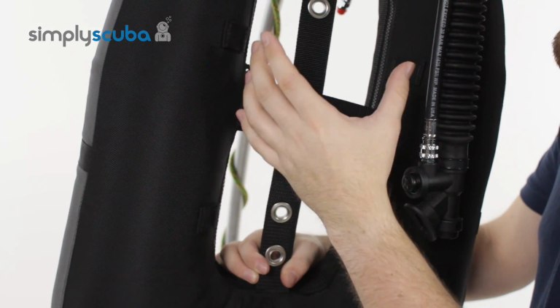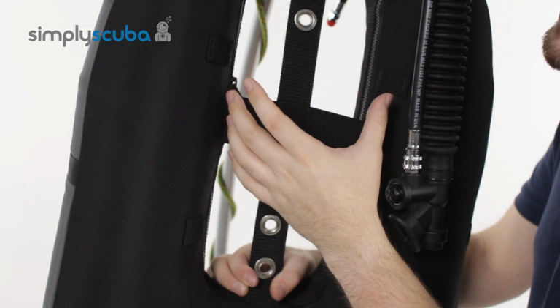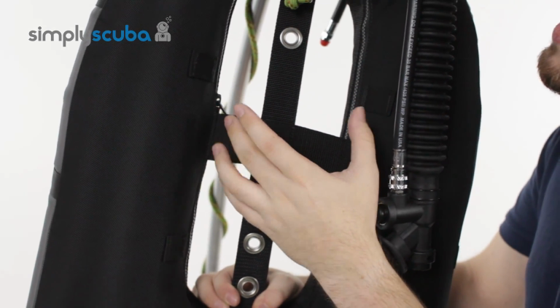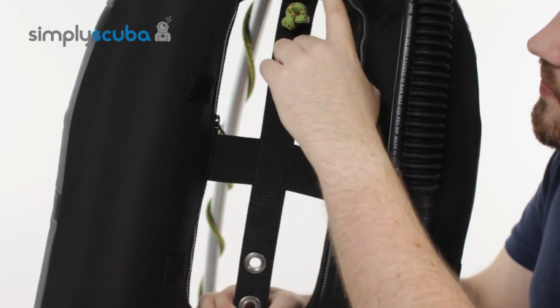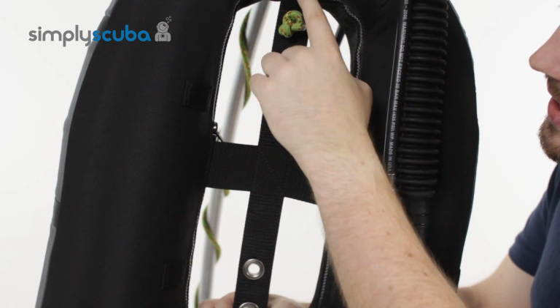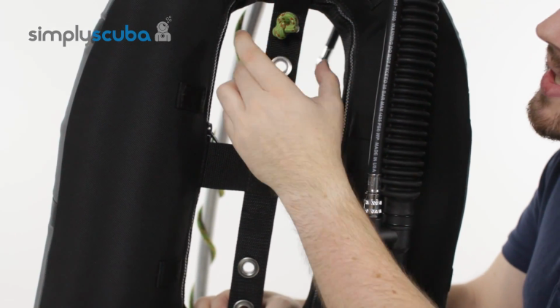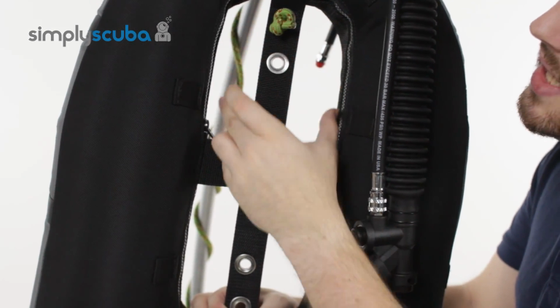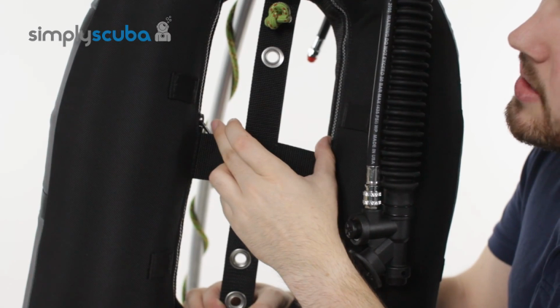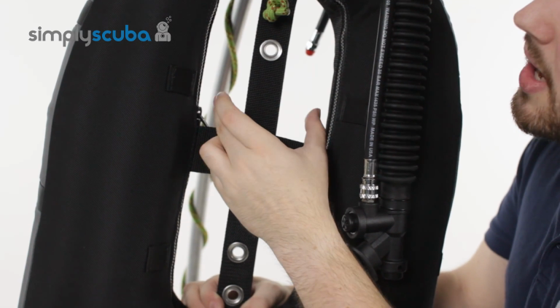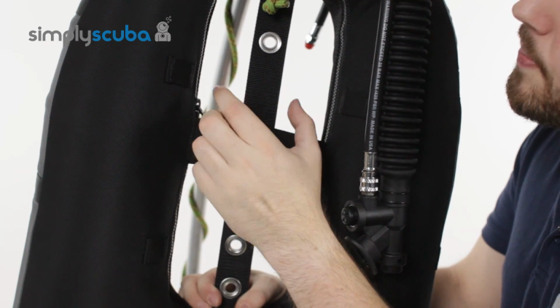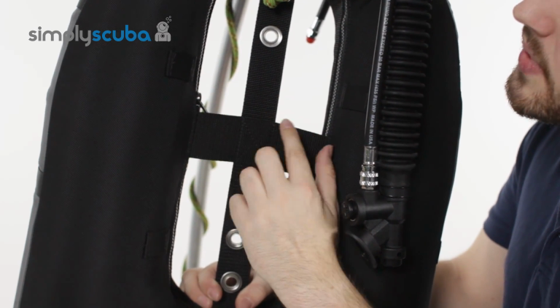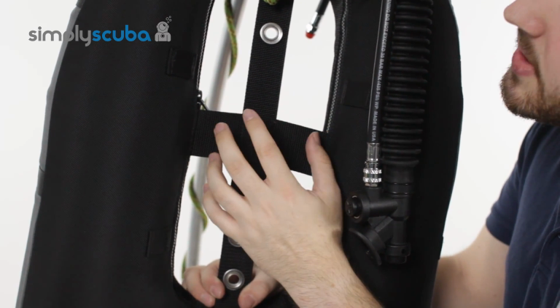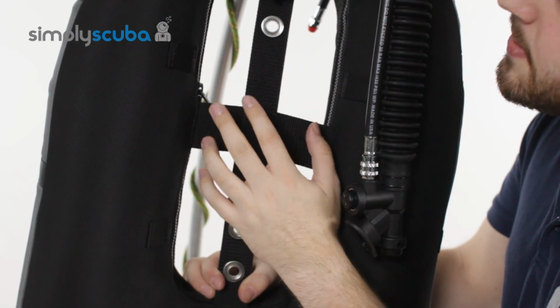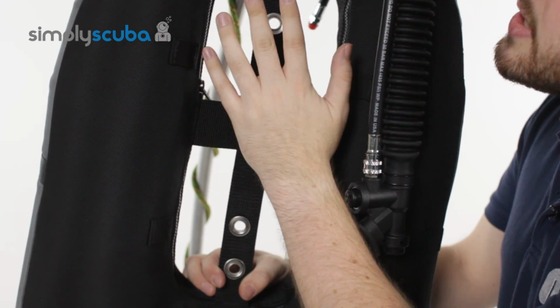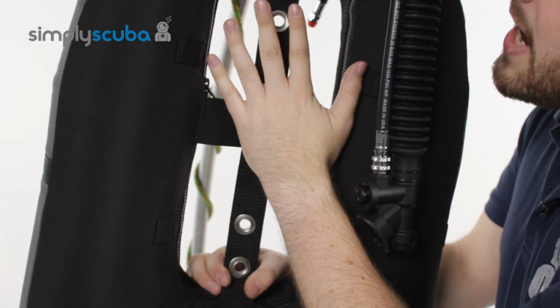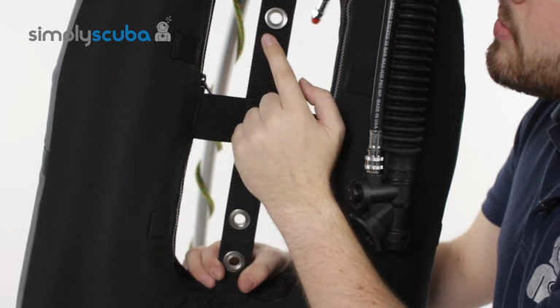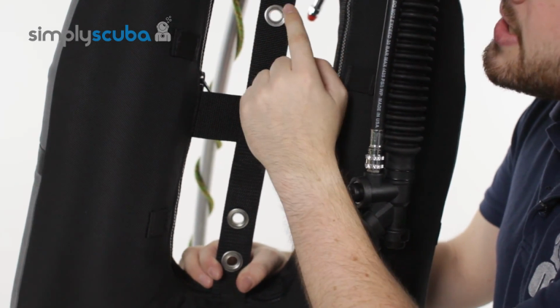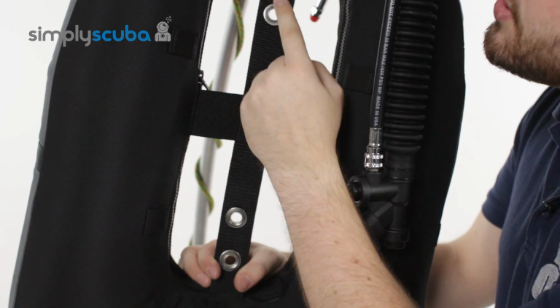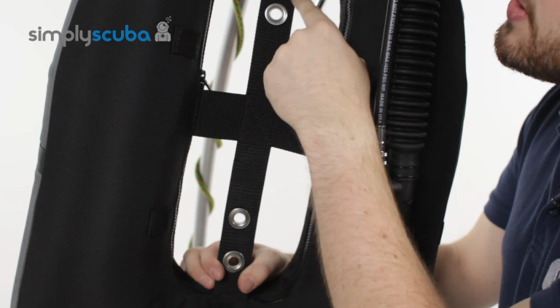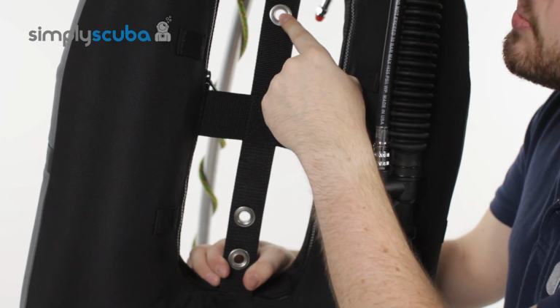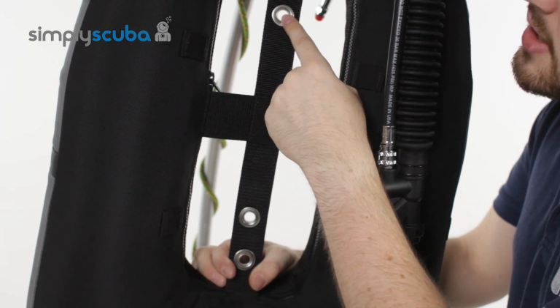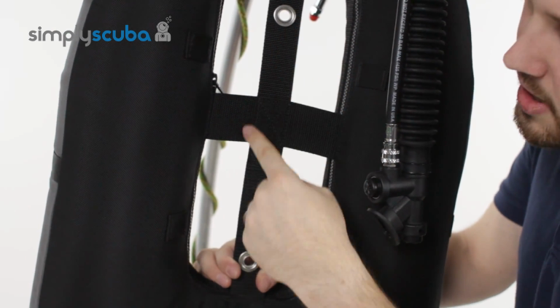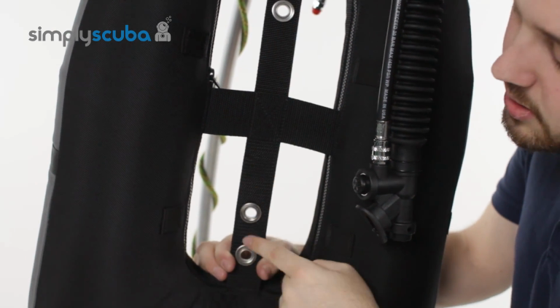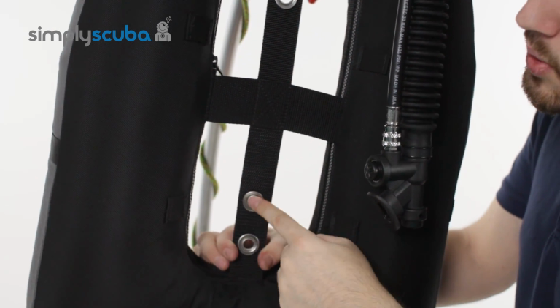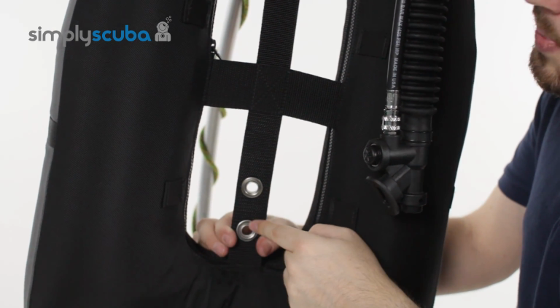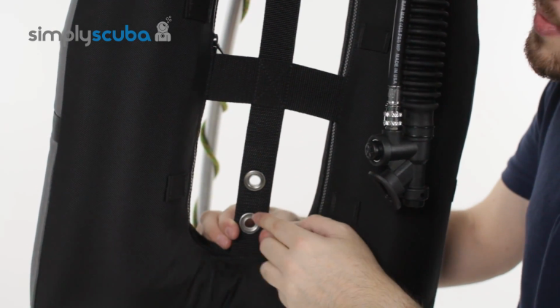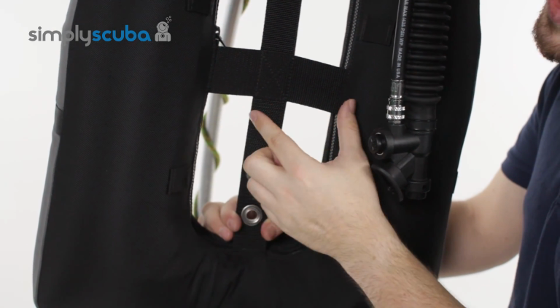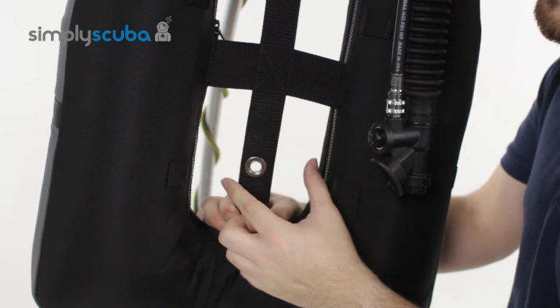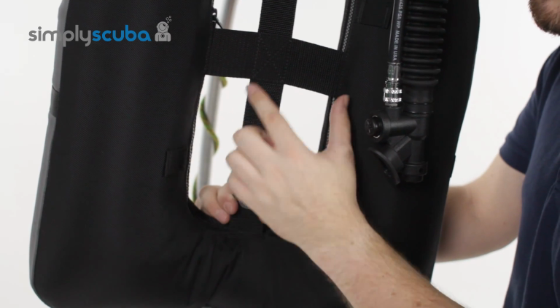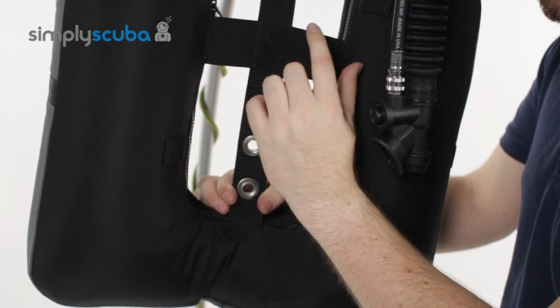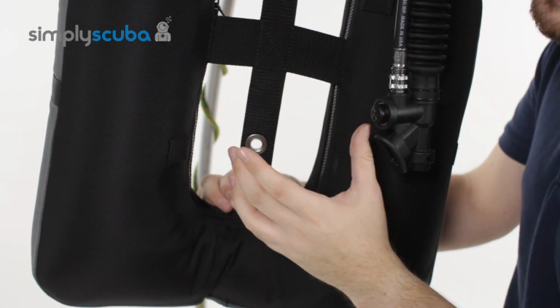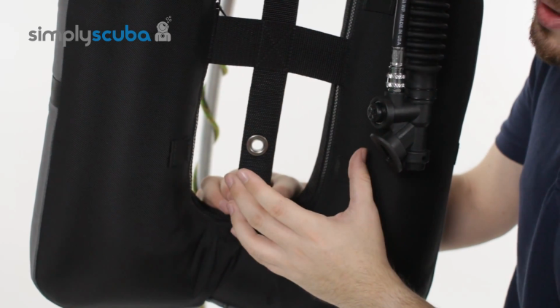Looking at the center, they've got a nice cutout attachment system. This is where your back plates would bolt into. You've got two attachment points at the top, two attachment points at the bottom, and they're held in position with this webbing system here.